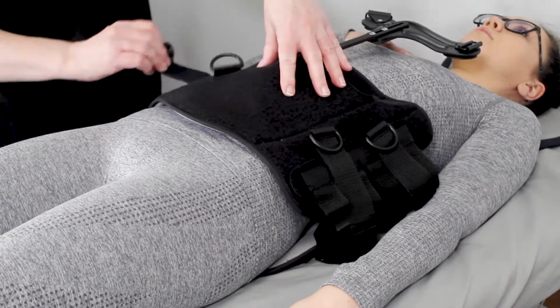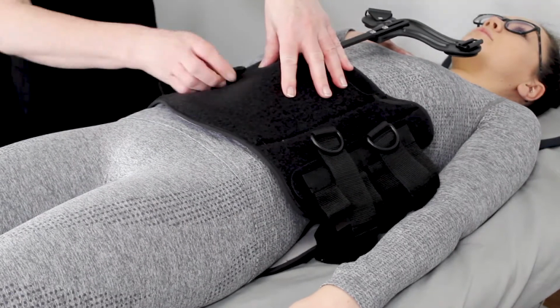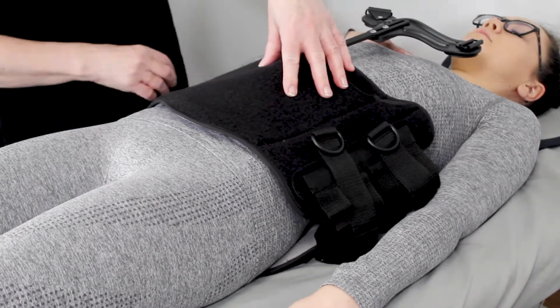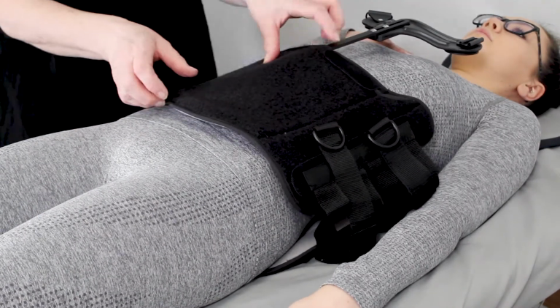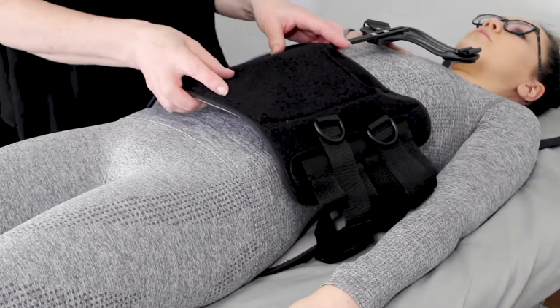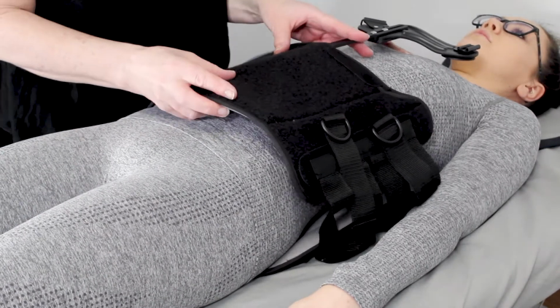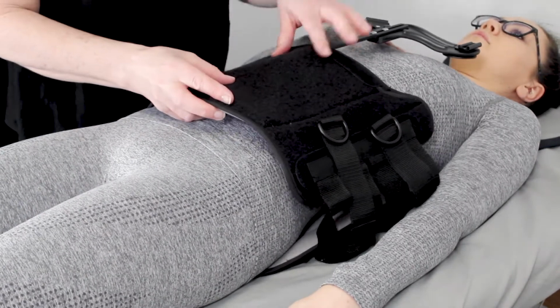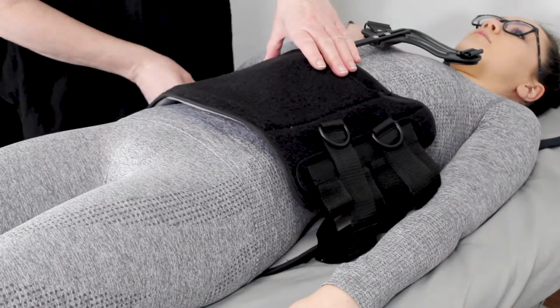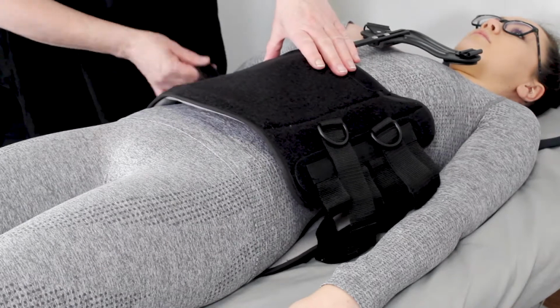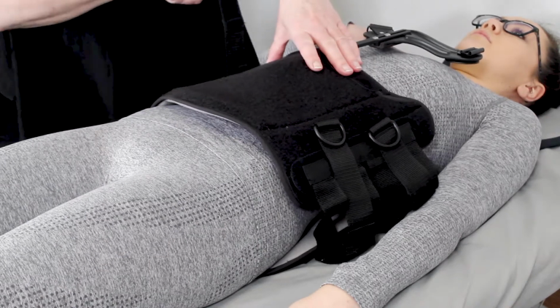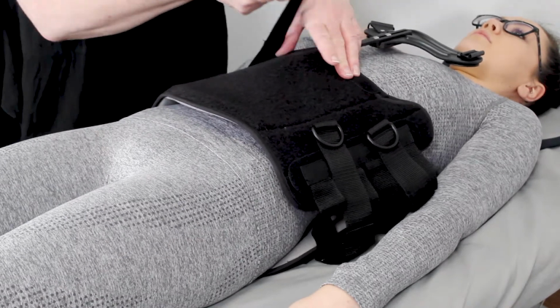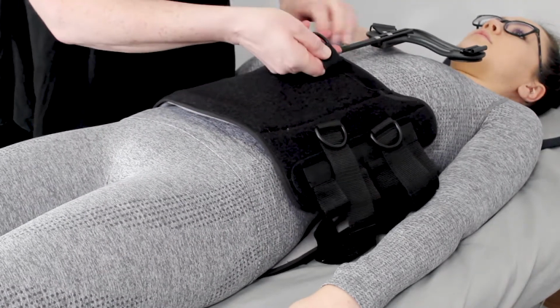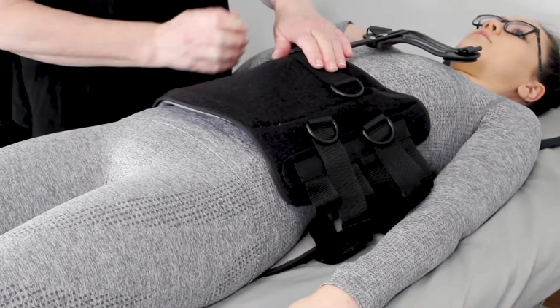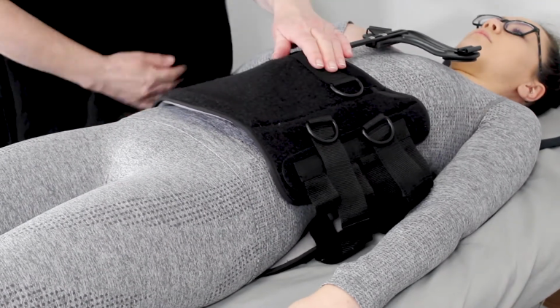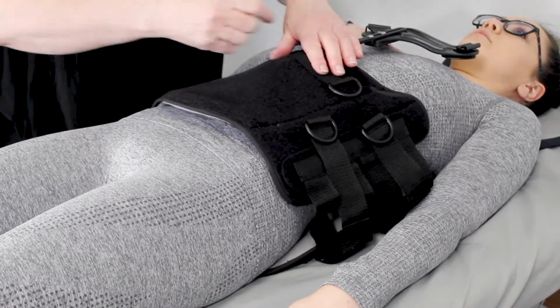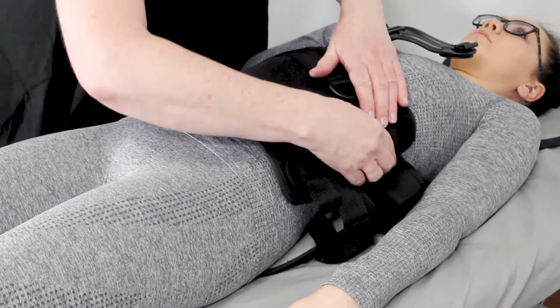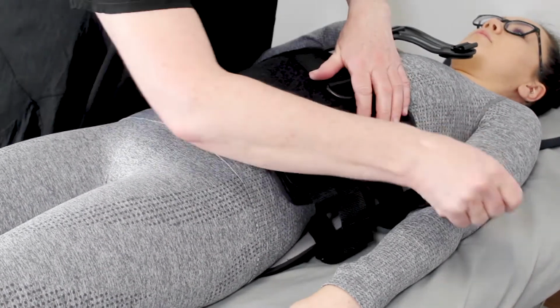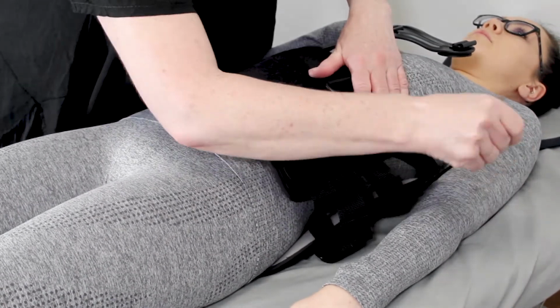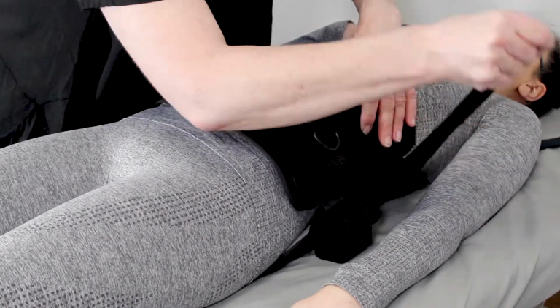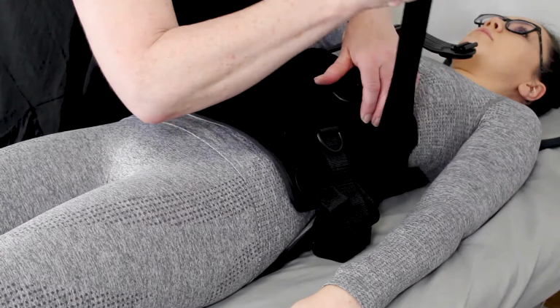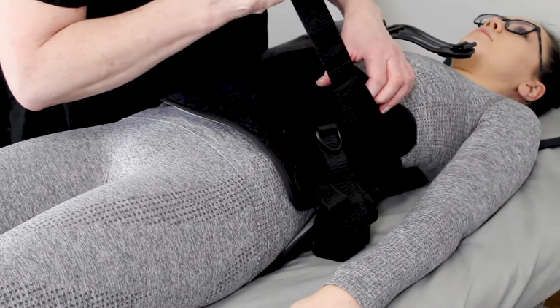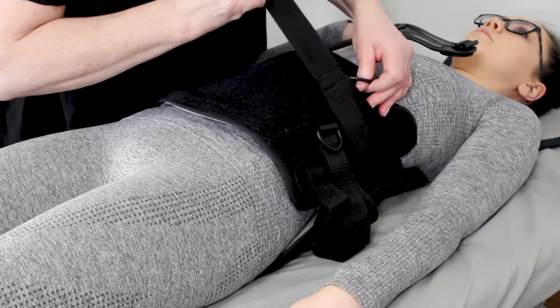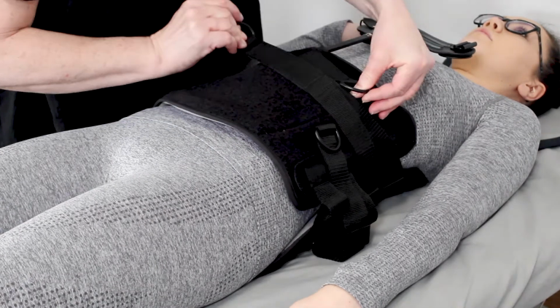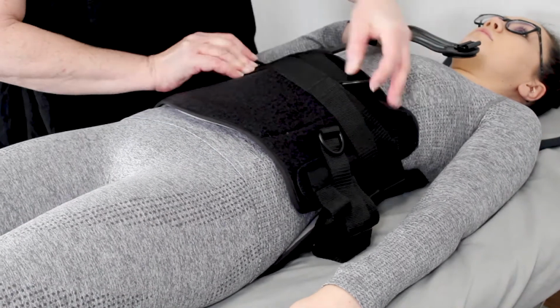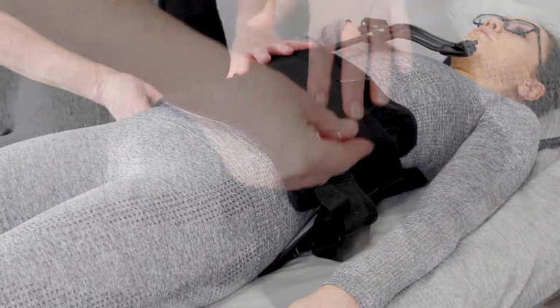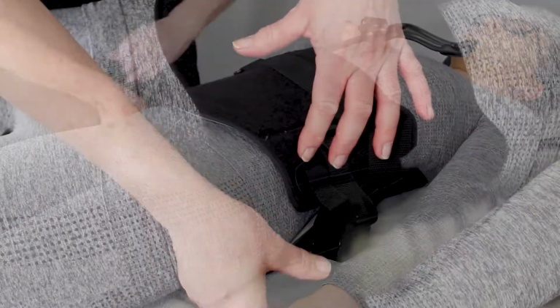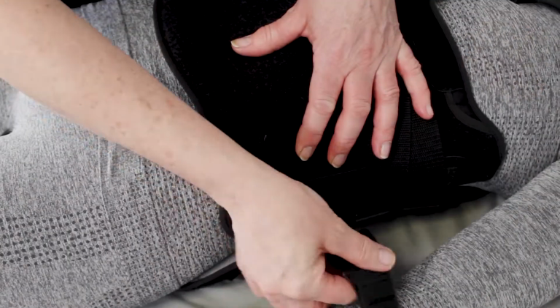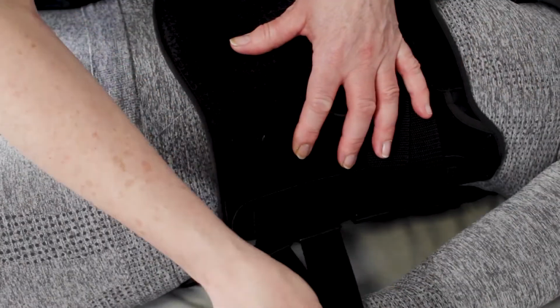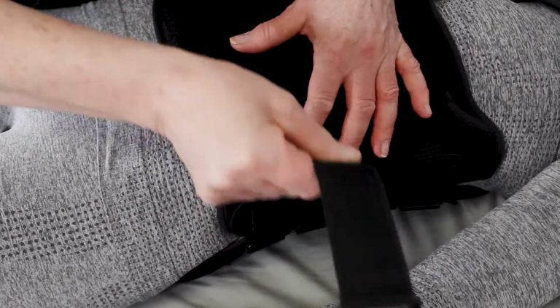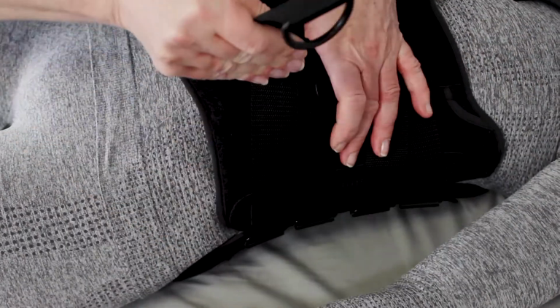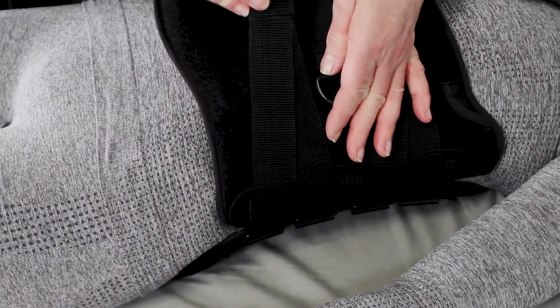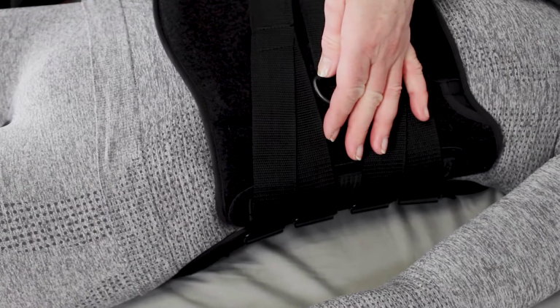Ensure the brace is fitted centrally both posteriorly and anteriorly. Fasten the side straps and ensure the ATE is sitting just below the clavicle. Pull the bivalve section to increase compression to the affected area.